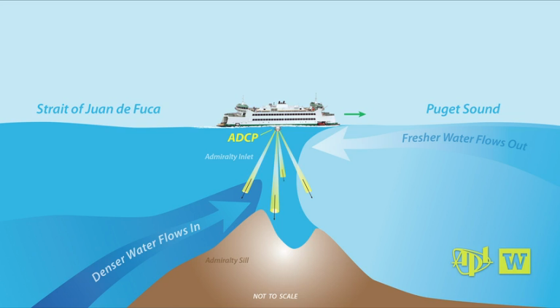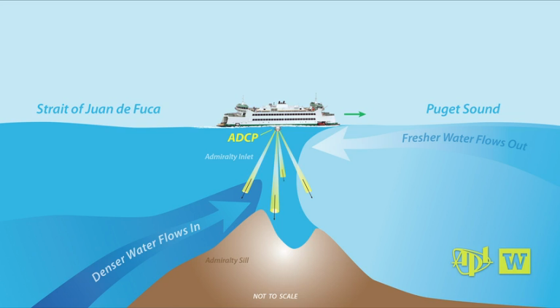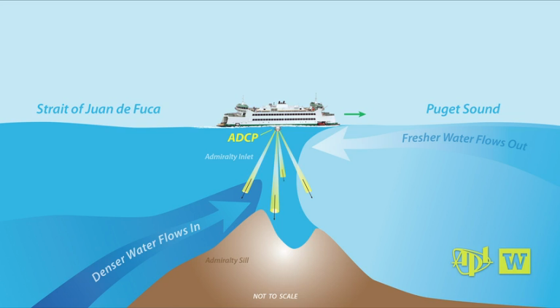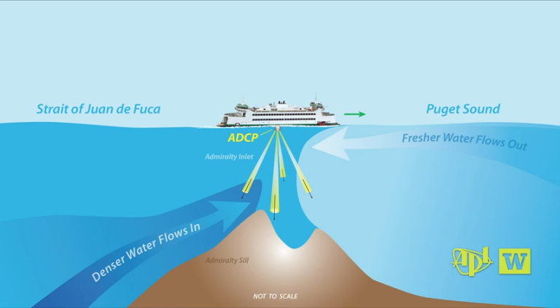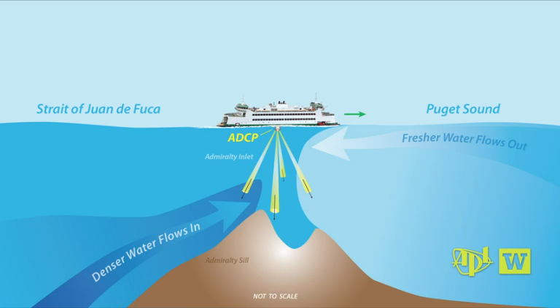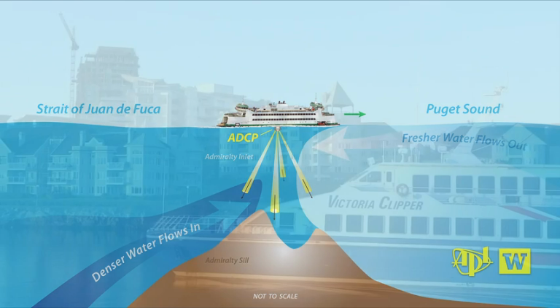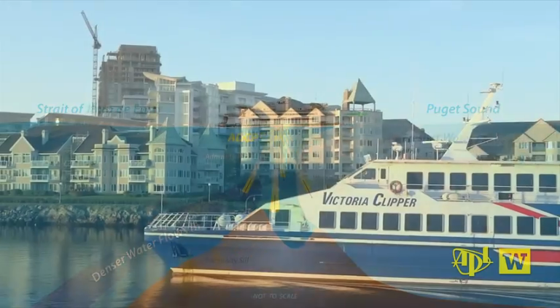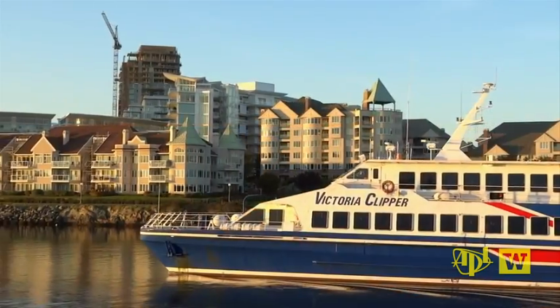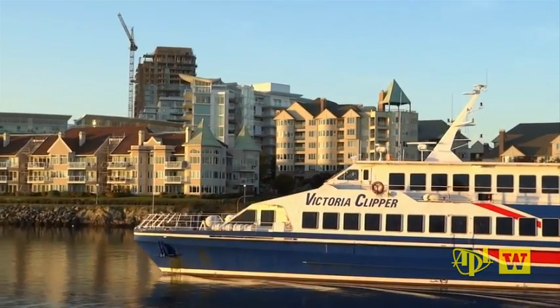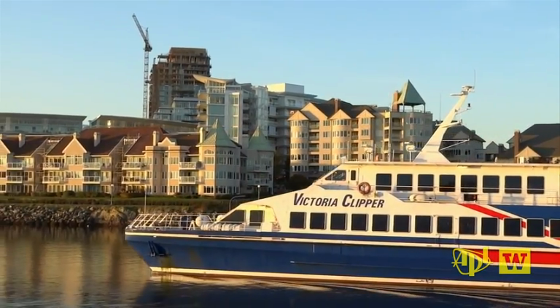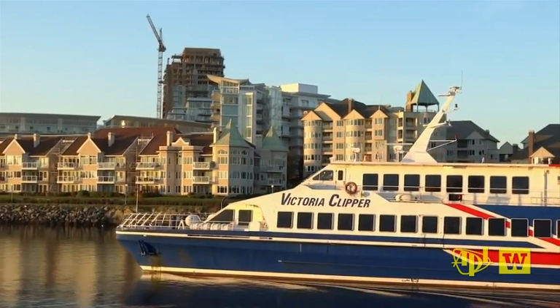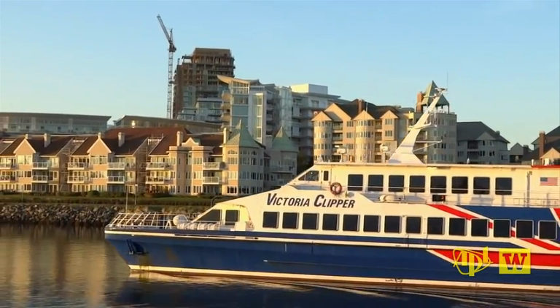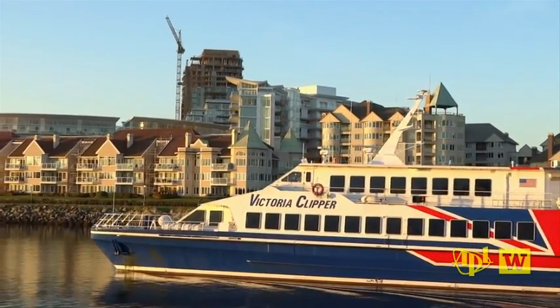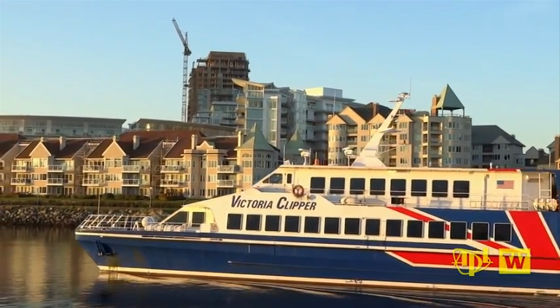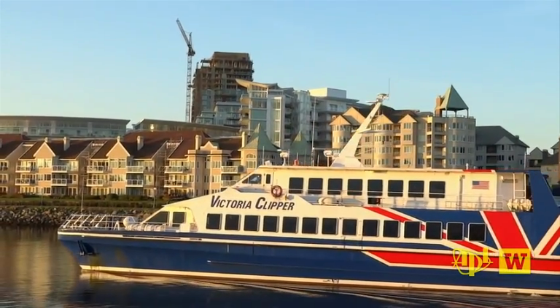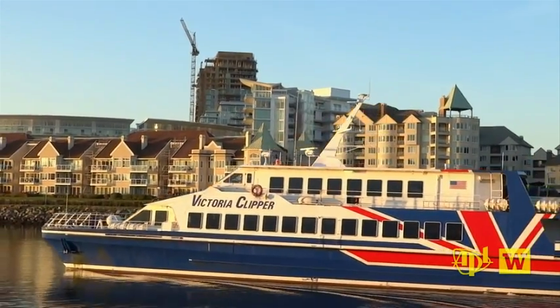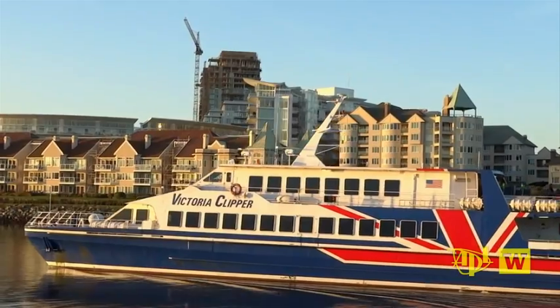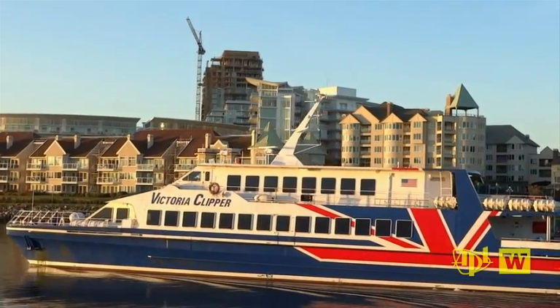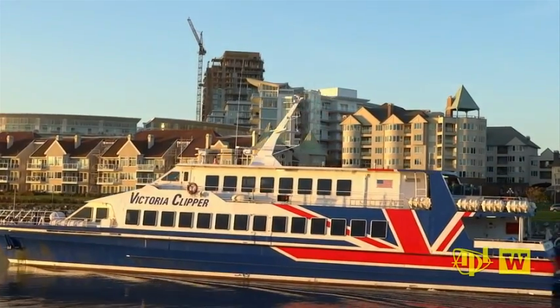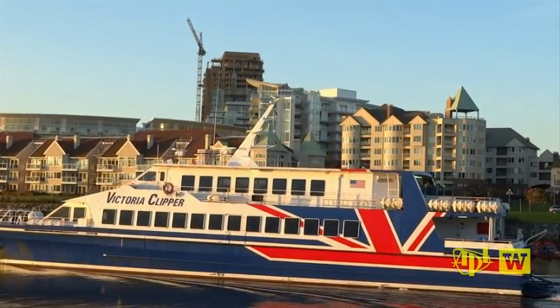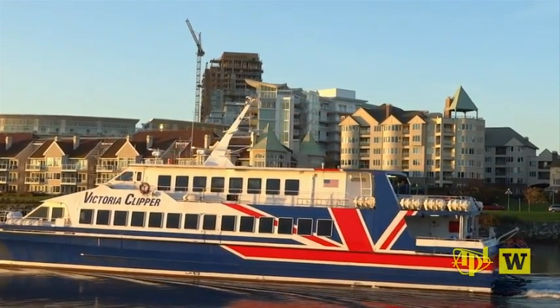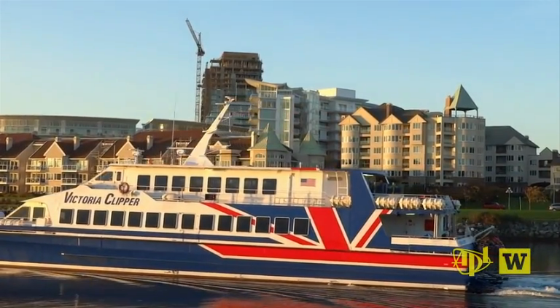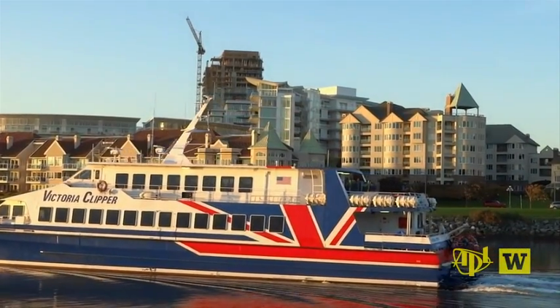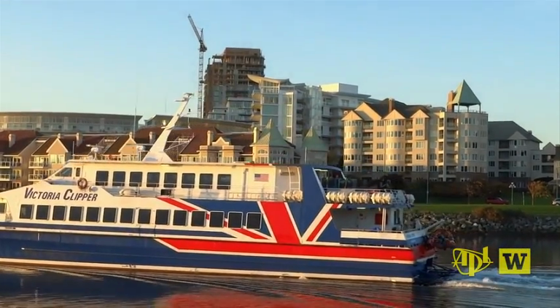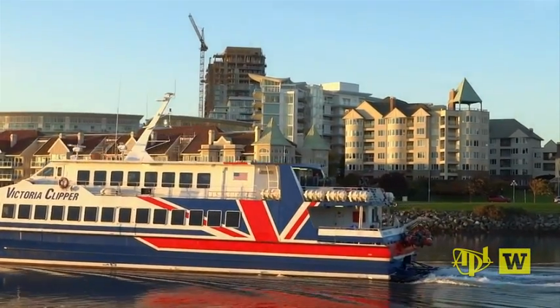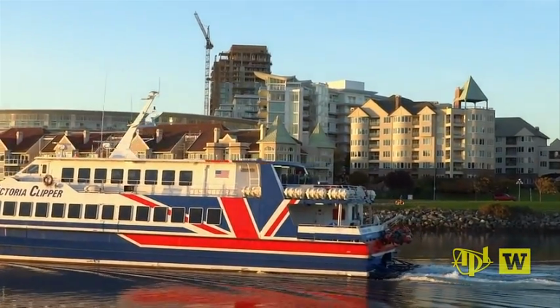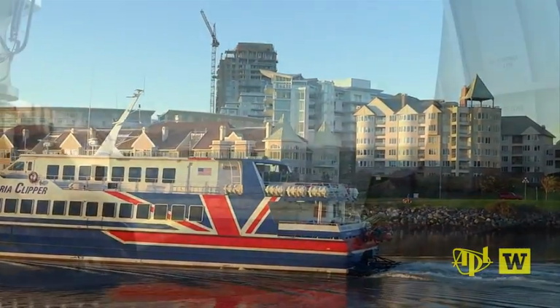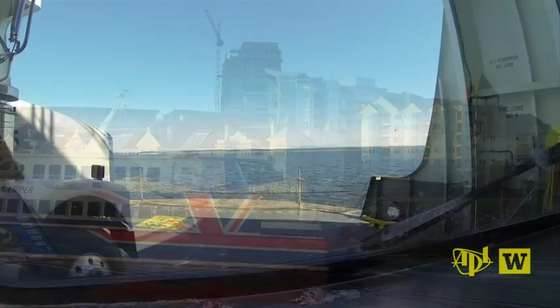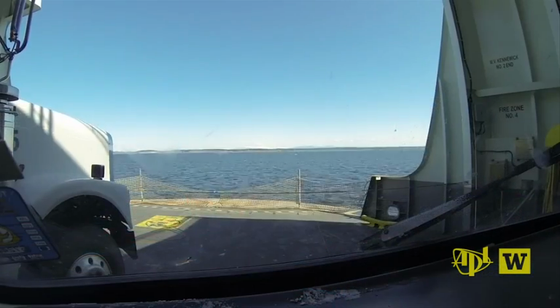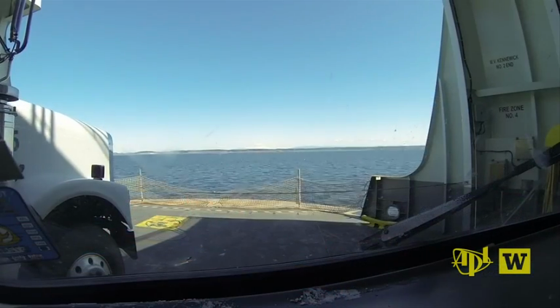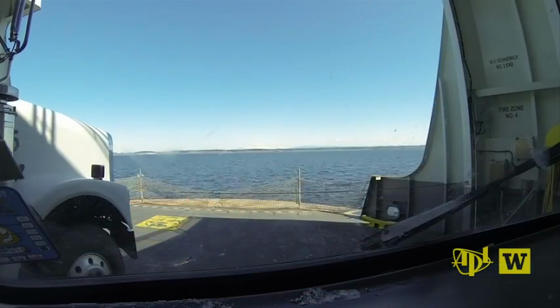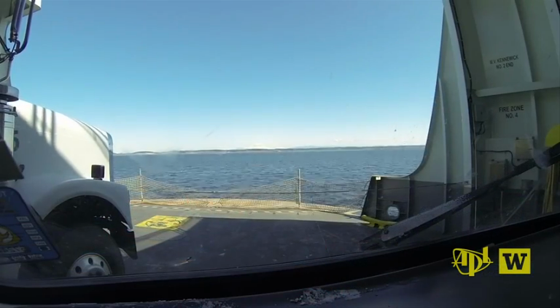Sensors on ferries began in 2009, when the Washington Department of Ecology installed oceanographic sensors on the privately operated Victoria Clipper, running twice a day between Seattle and Victoria. That experience helped to lay the groundwork for the sensors aboard the ferries crossing Admiralty Inlet.